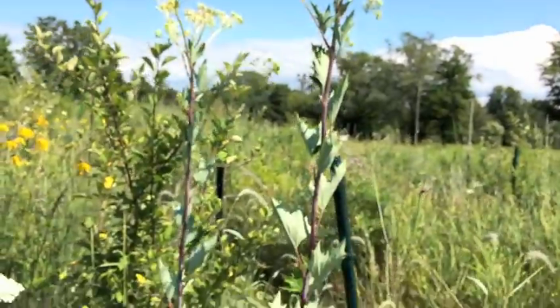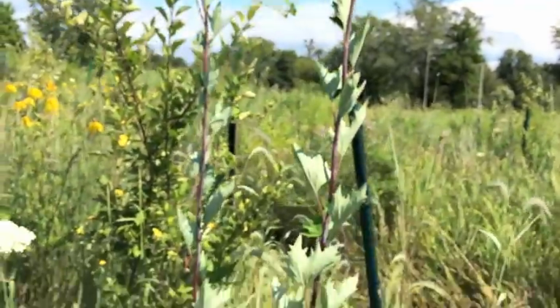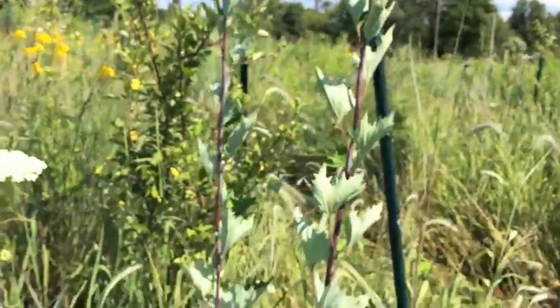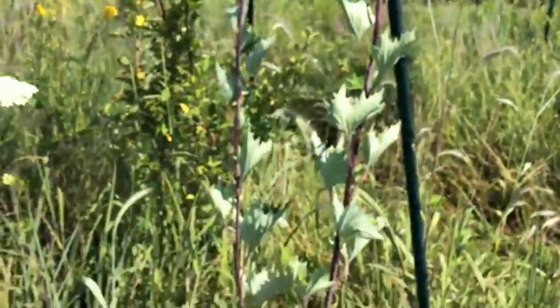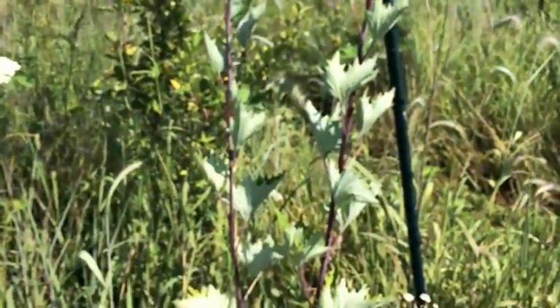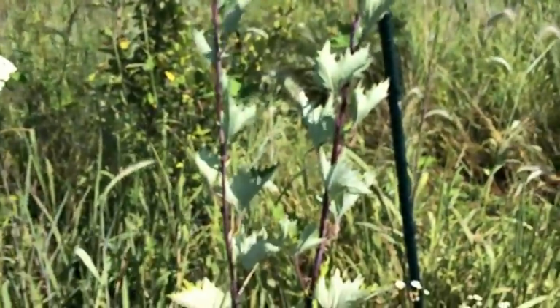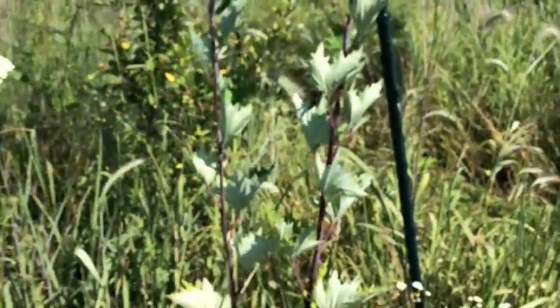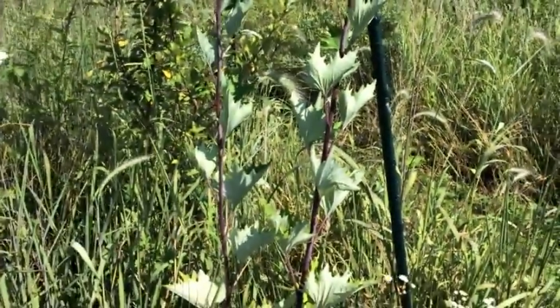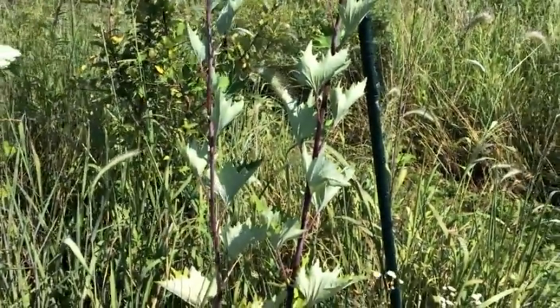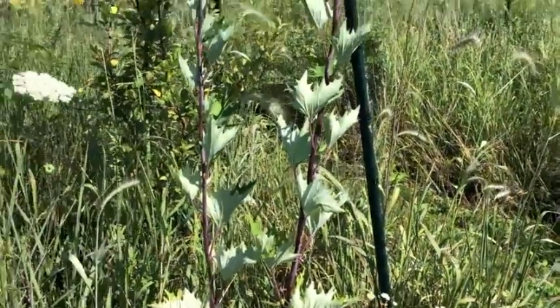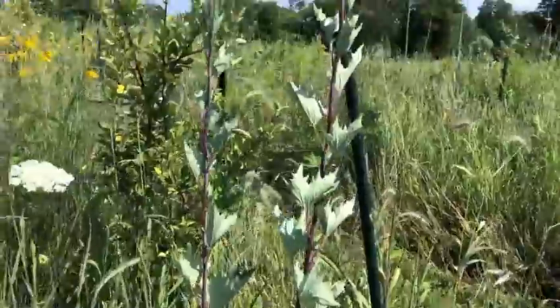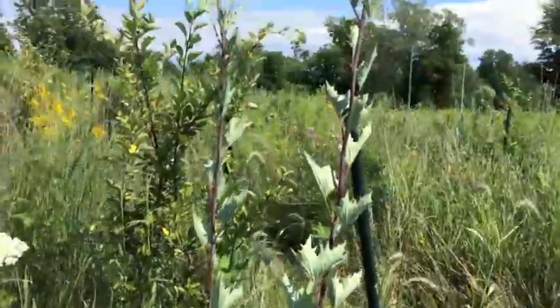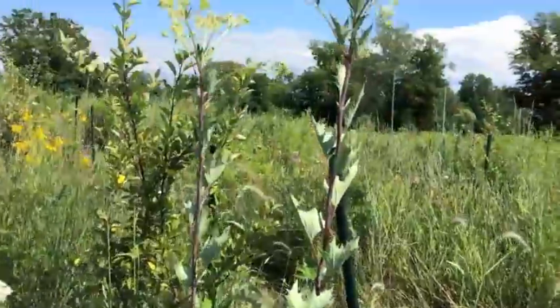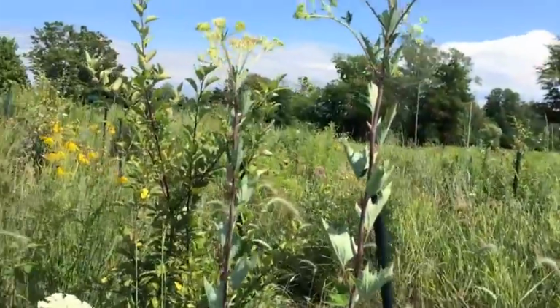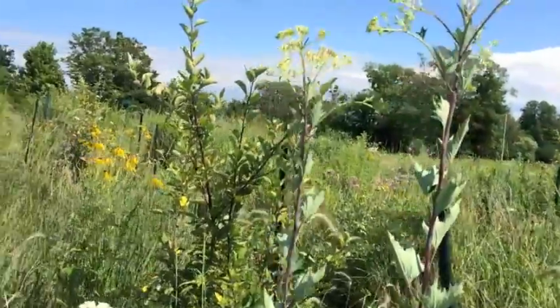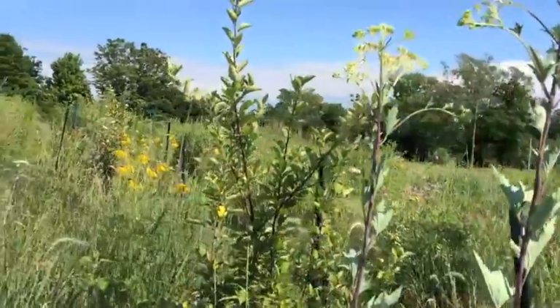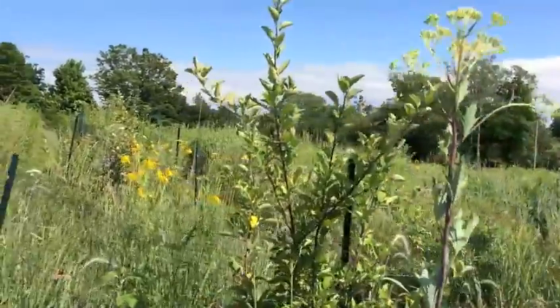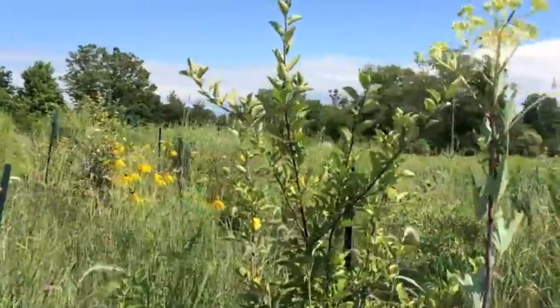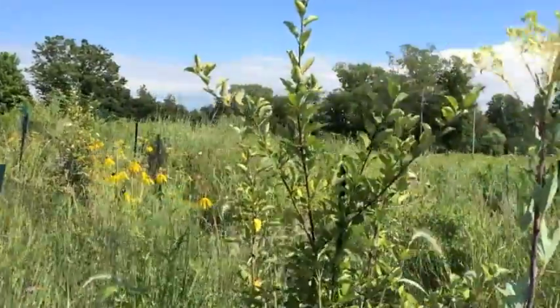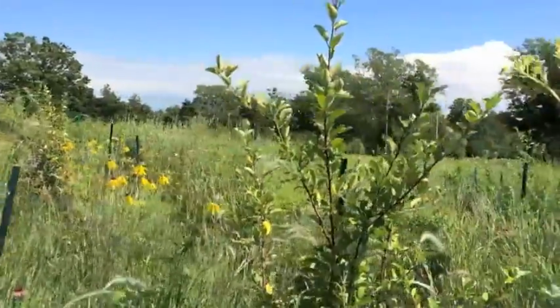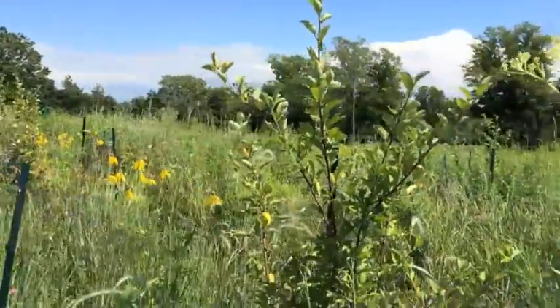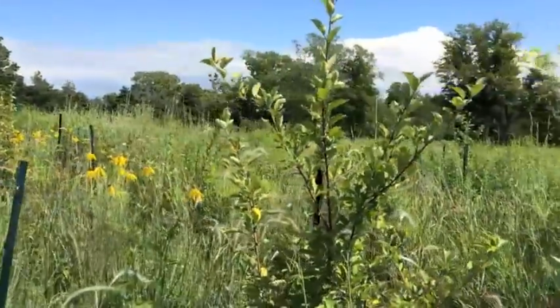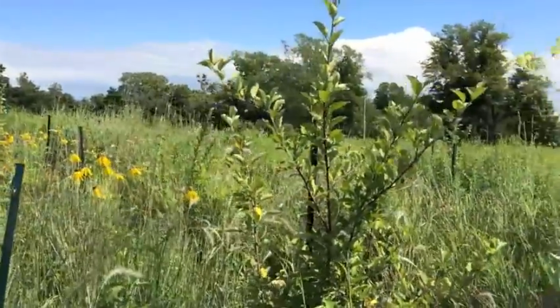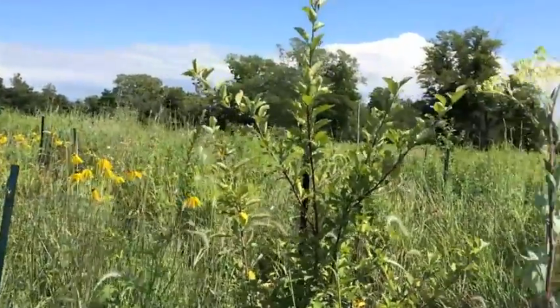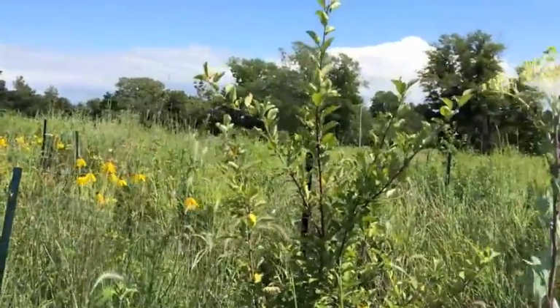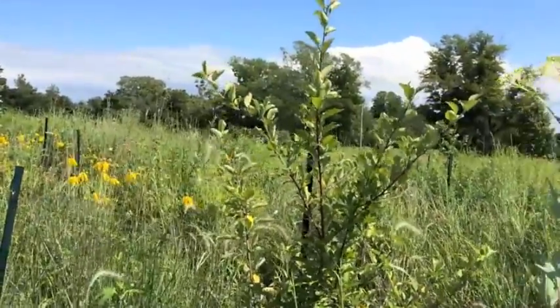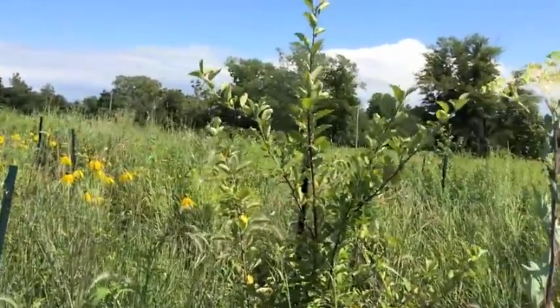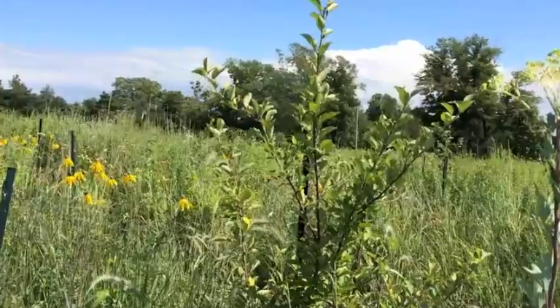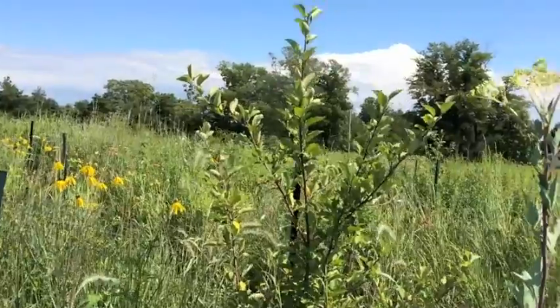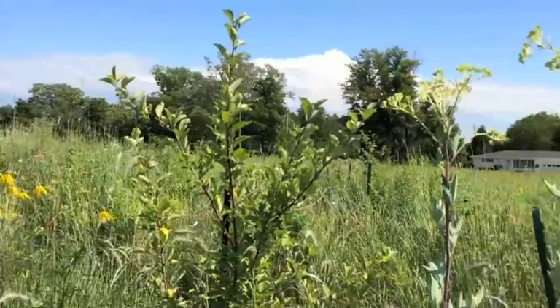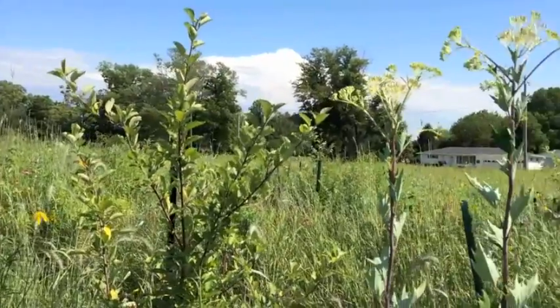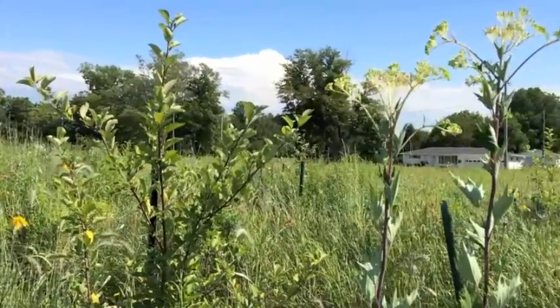We're lucky to have these specimens right here in the southern apple section of our prairie orchard. This is an apple tree sitting right next to them.